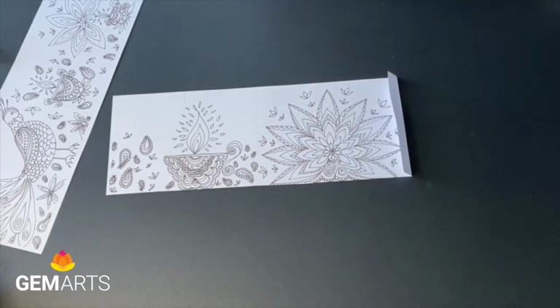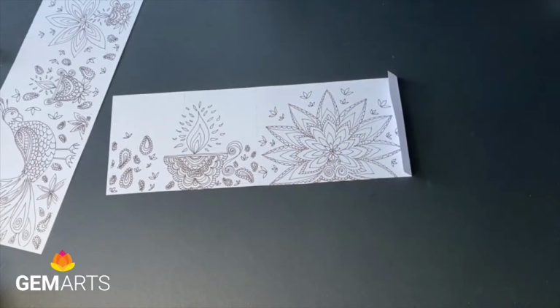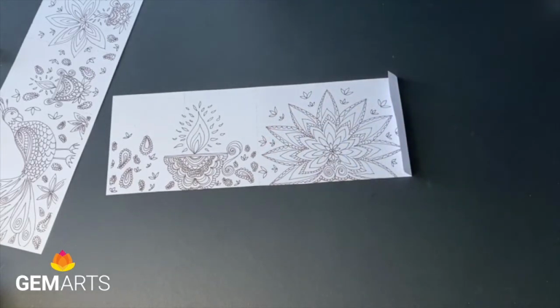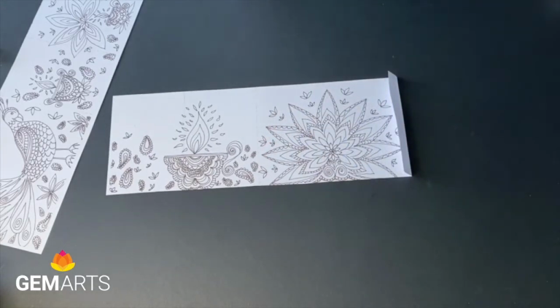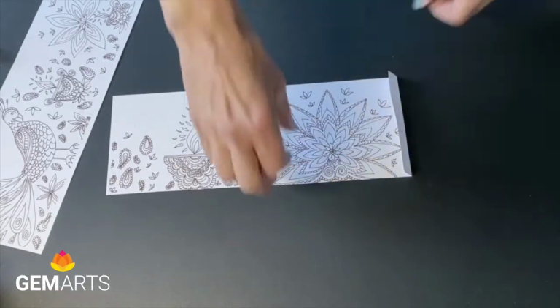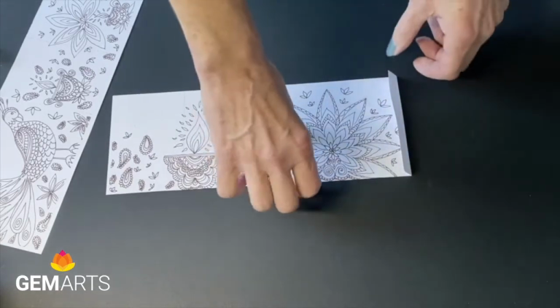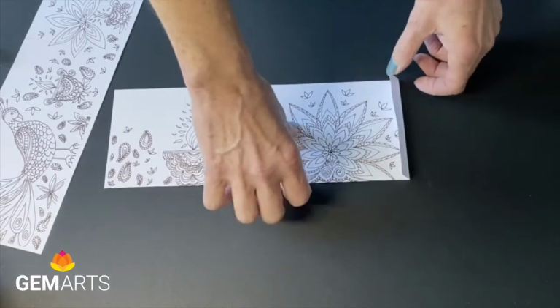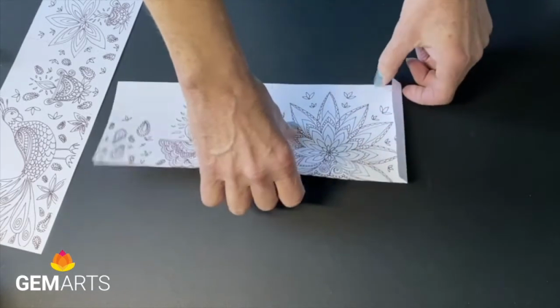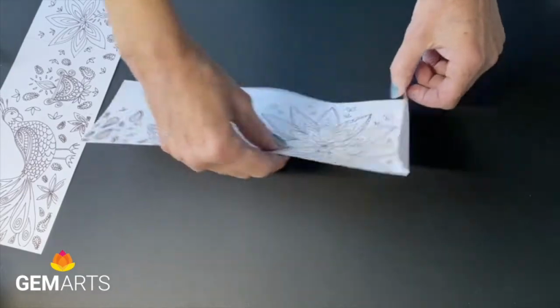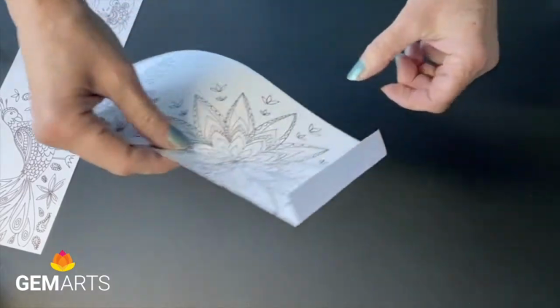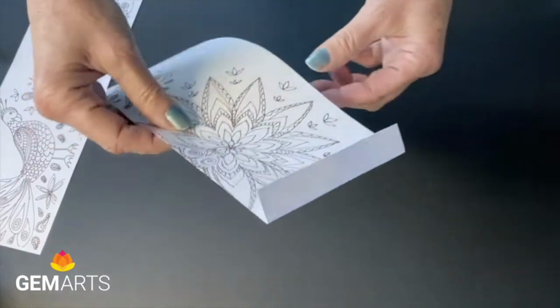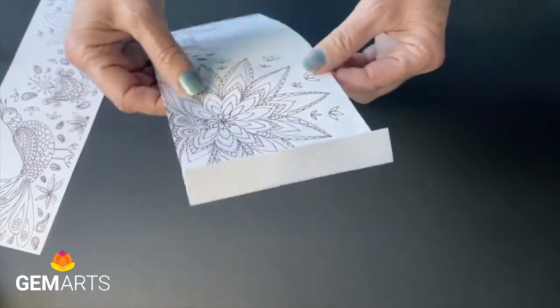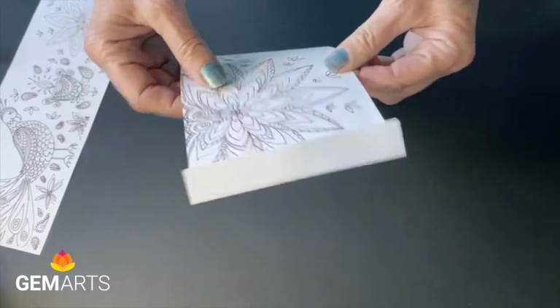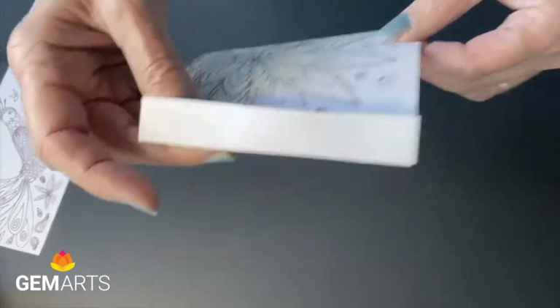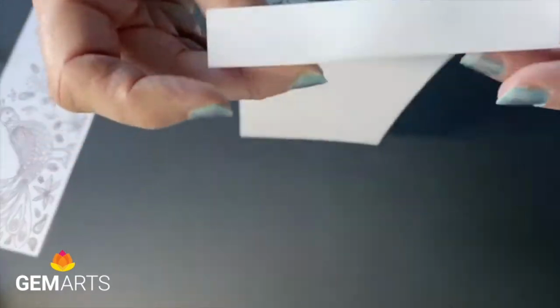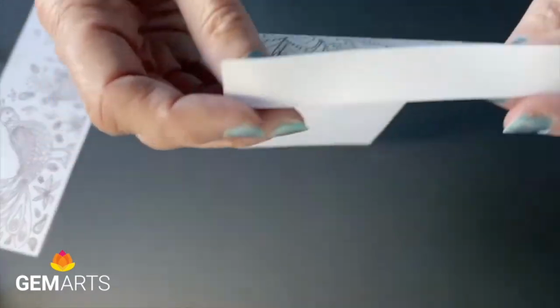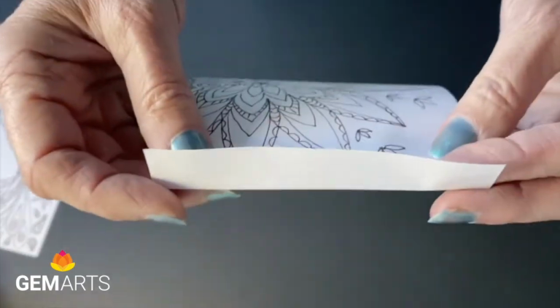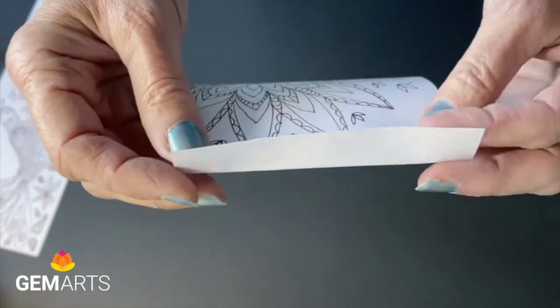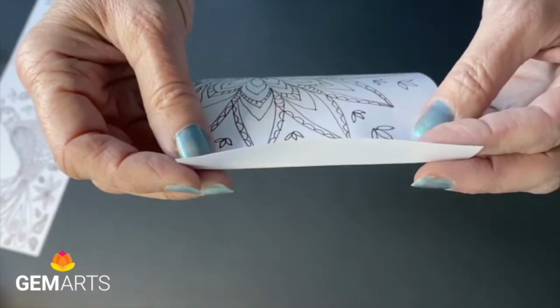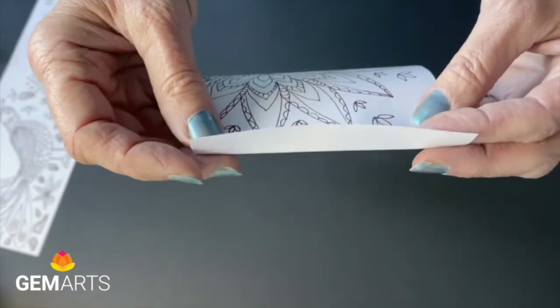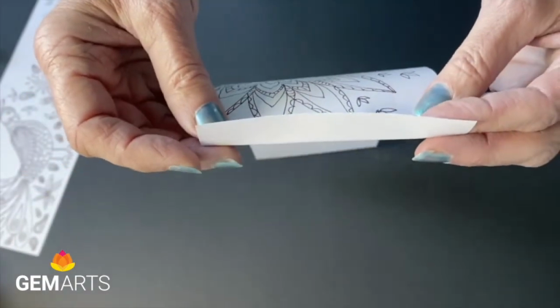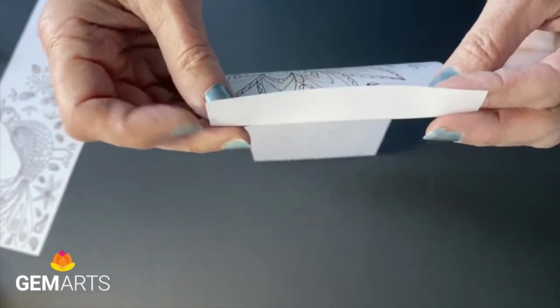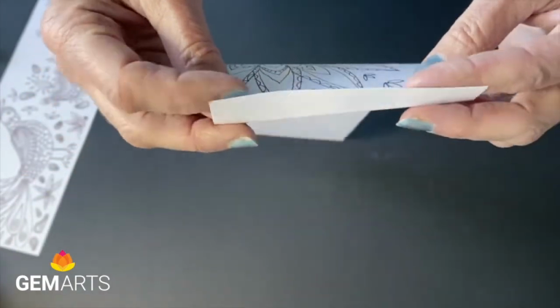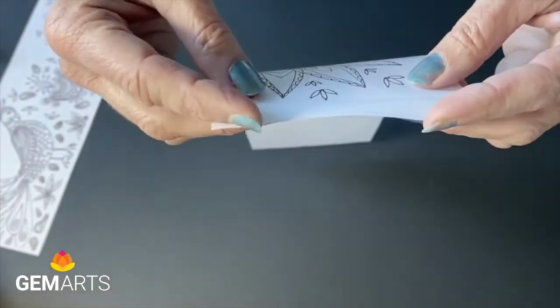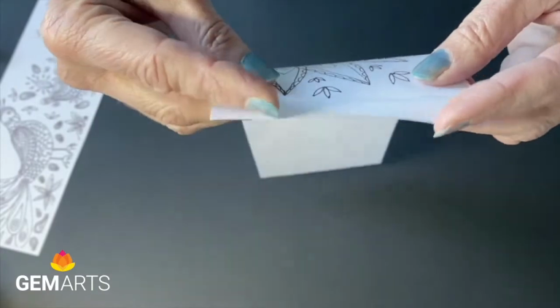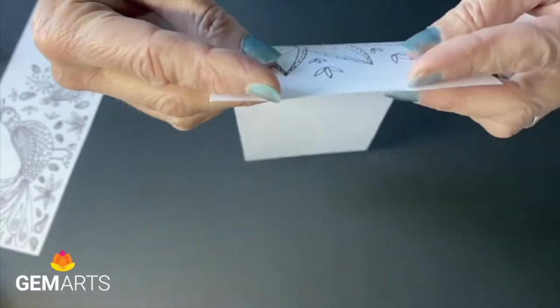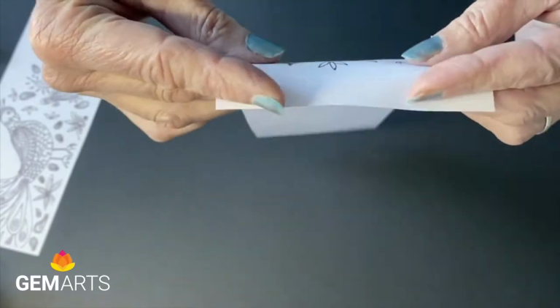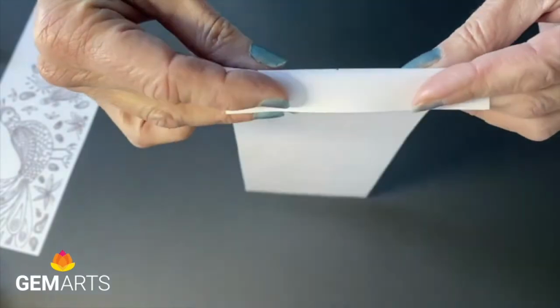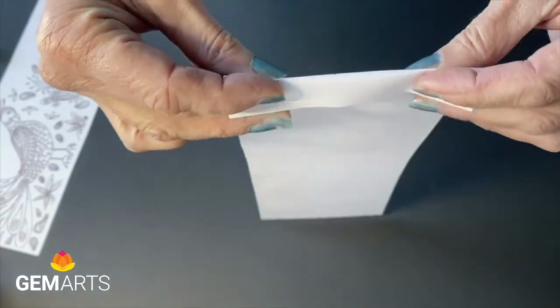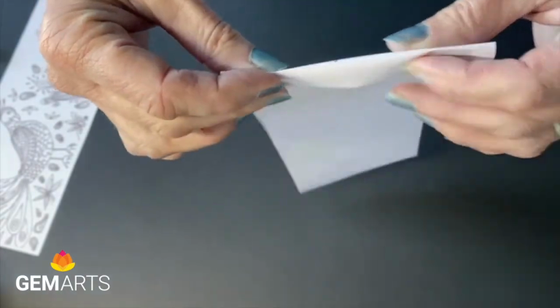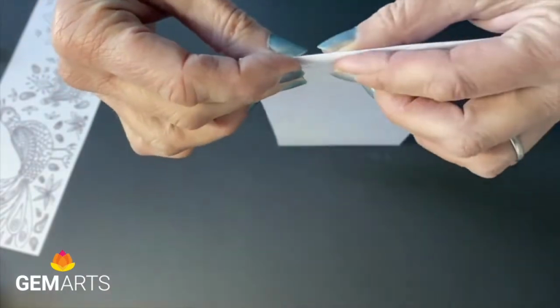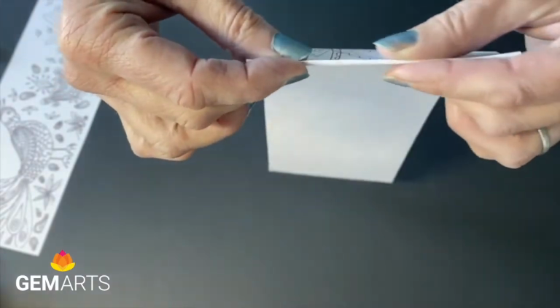Then we need to fold the tab backwards, so just lift it up and fold it back in the other direction, so the tab tucks under the end of the paper.